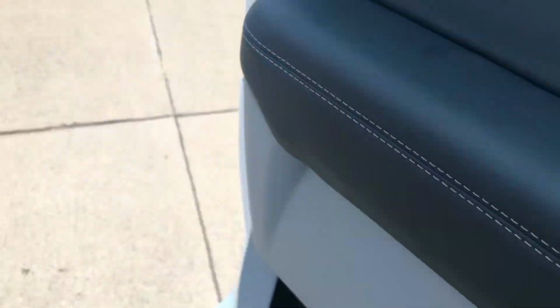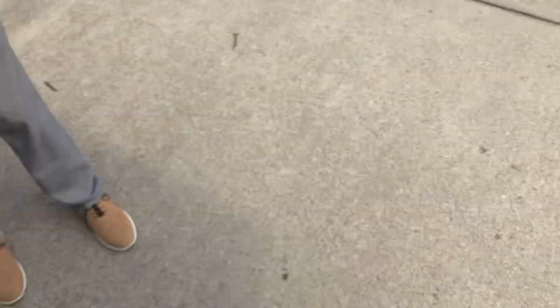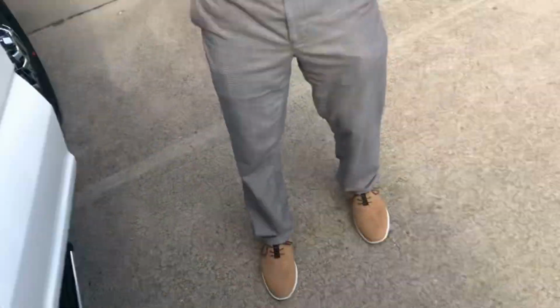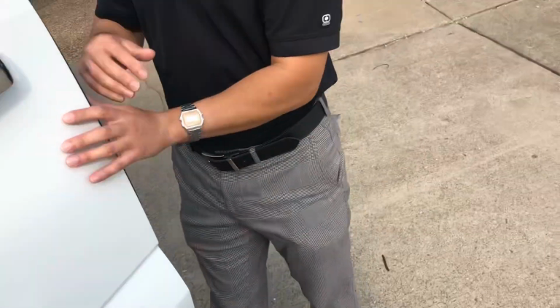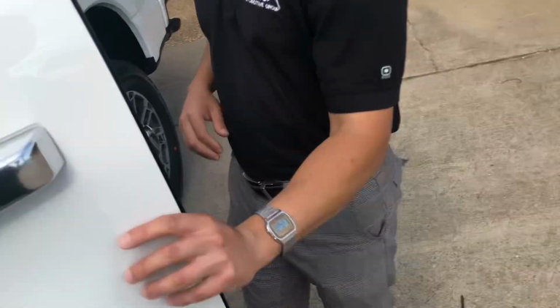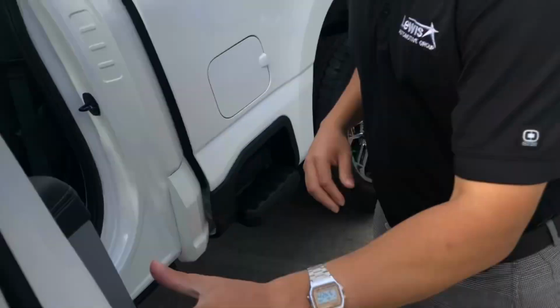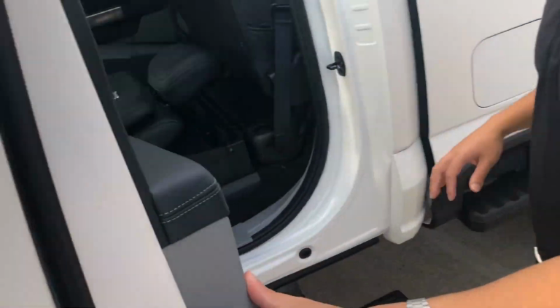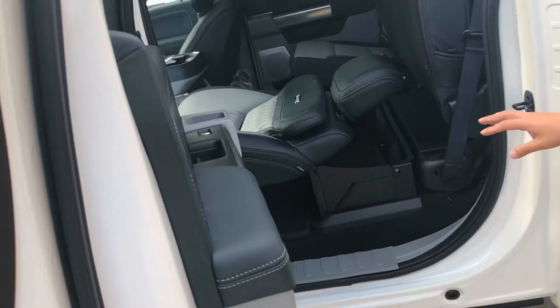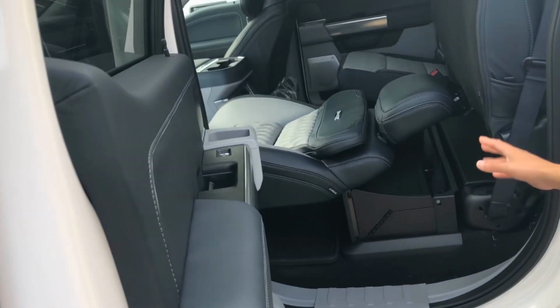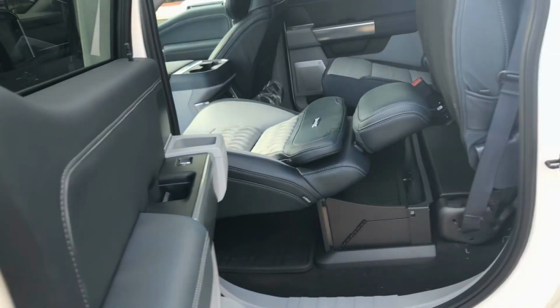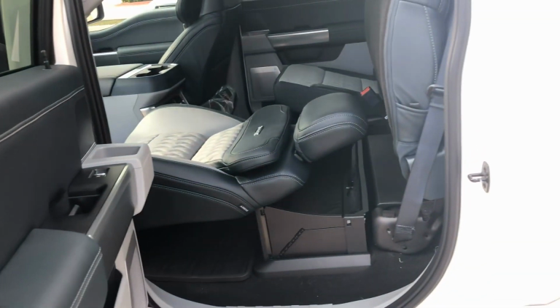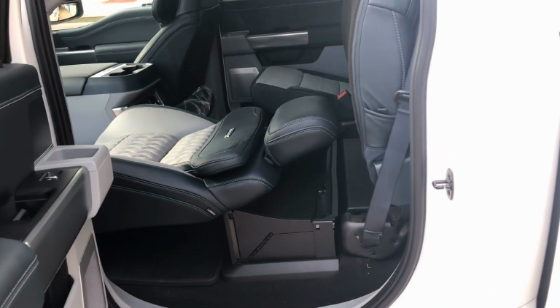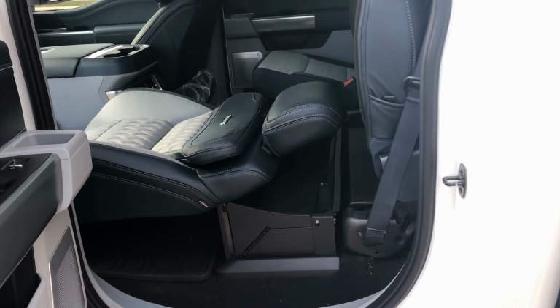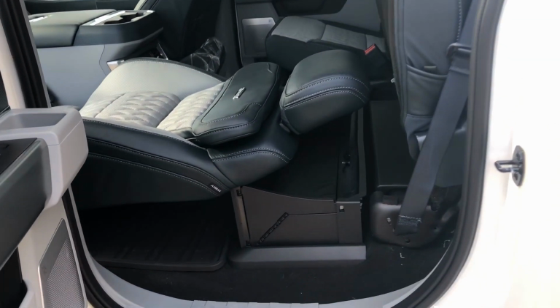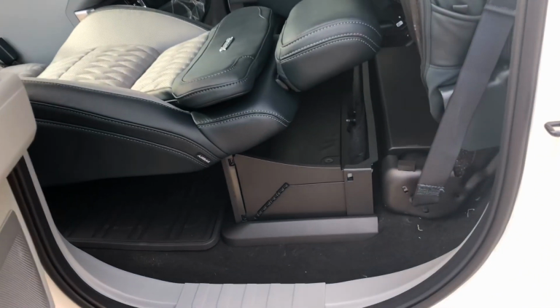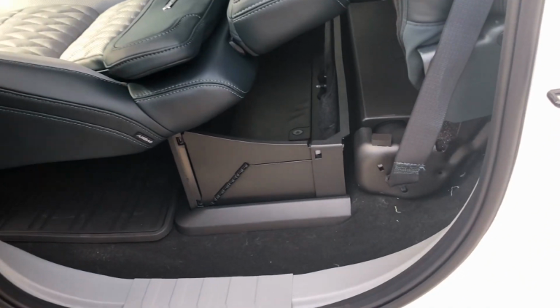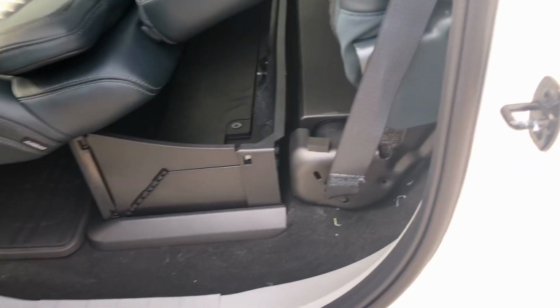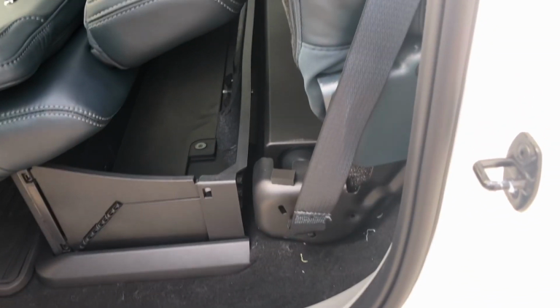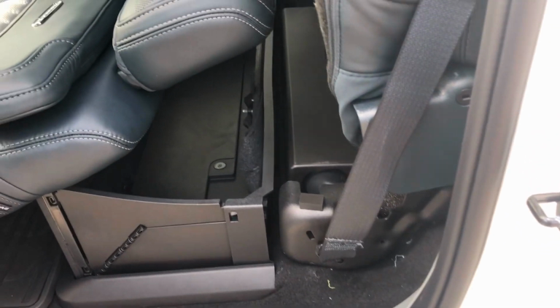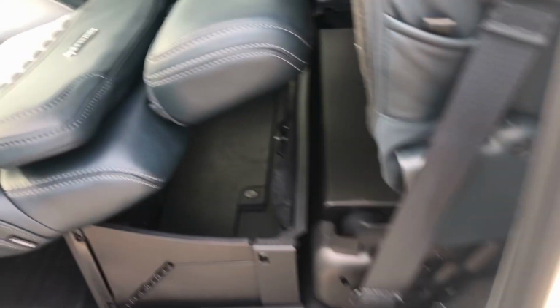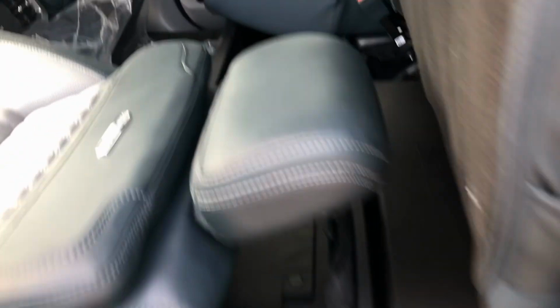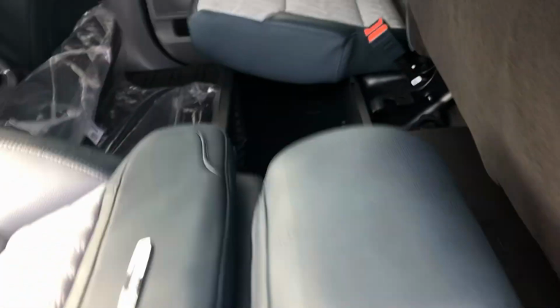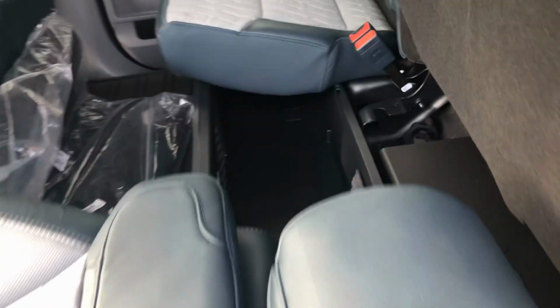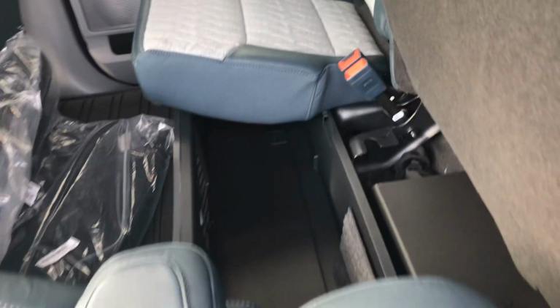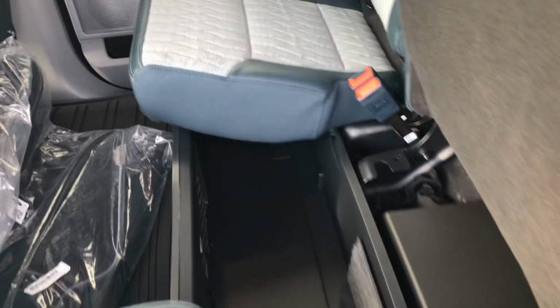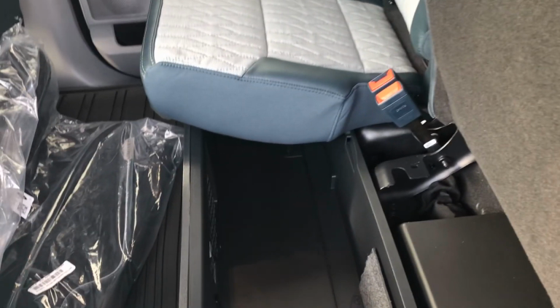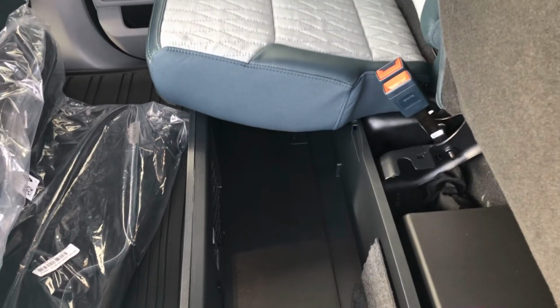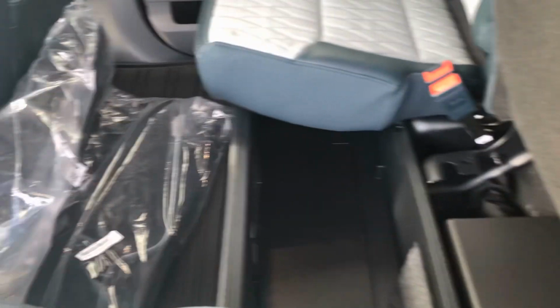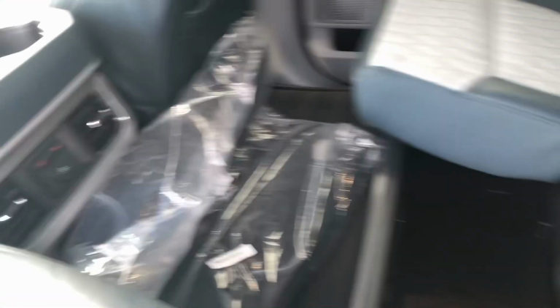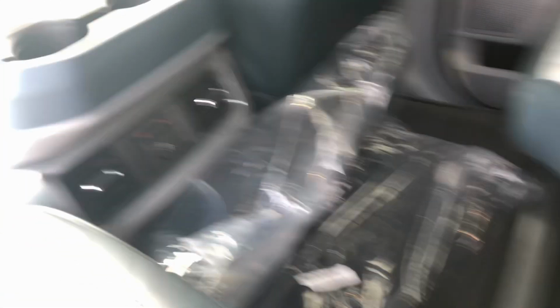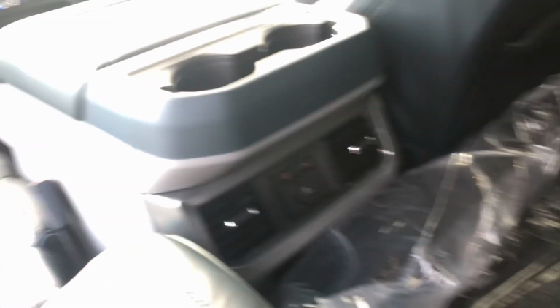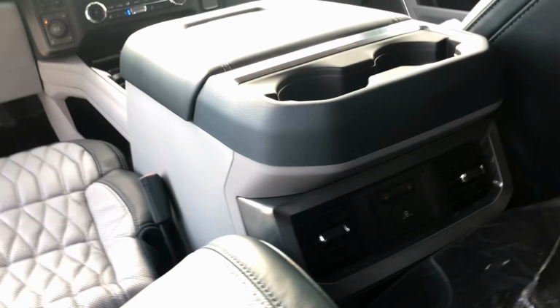Now back here, you've got the lockable storage. We've got the seat reclined, but you do have rear heated seats back here. You'll find some more carbon fiber inserts on the doors back here and some satin aluminum.